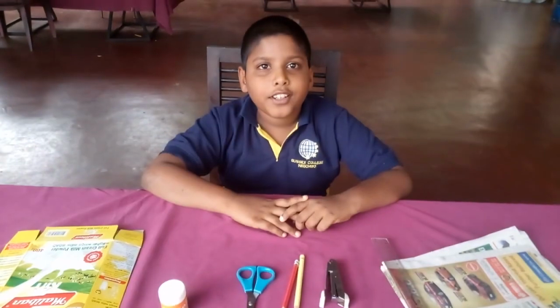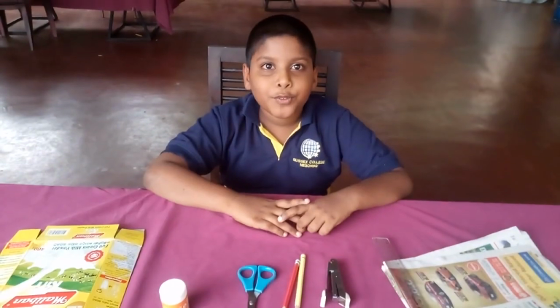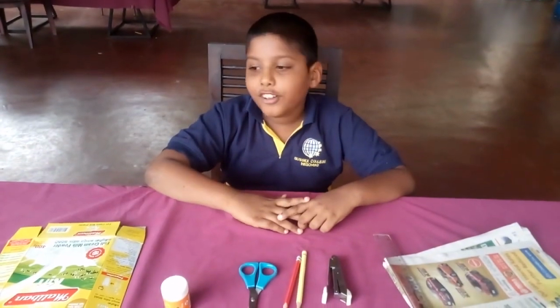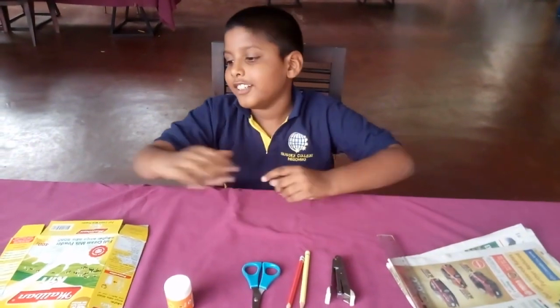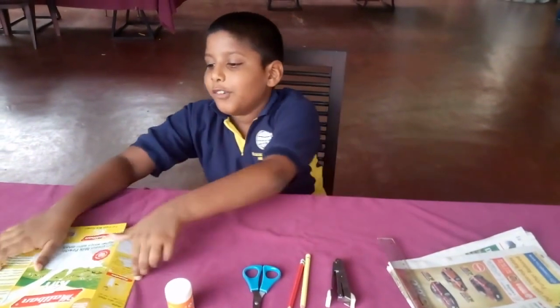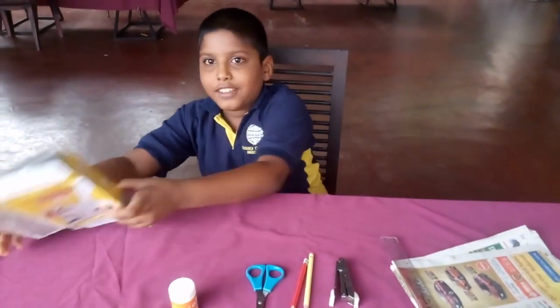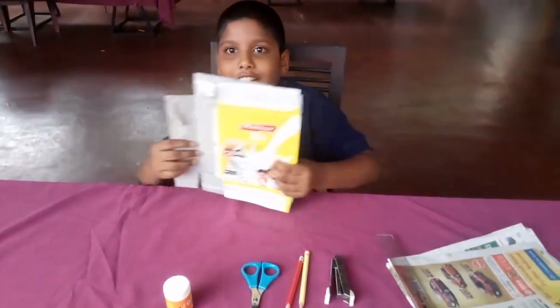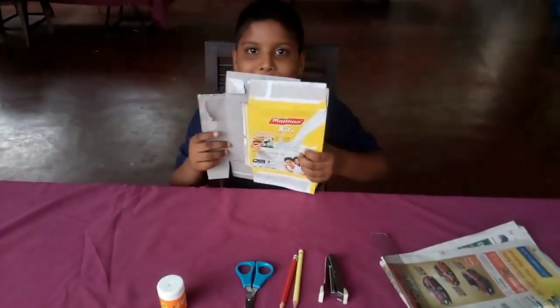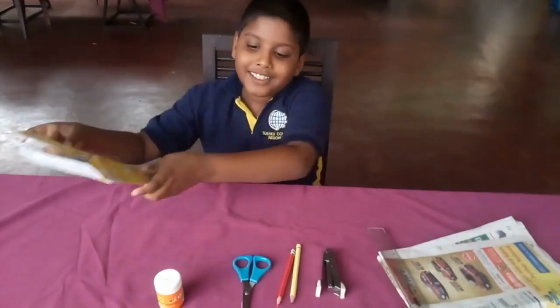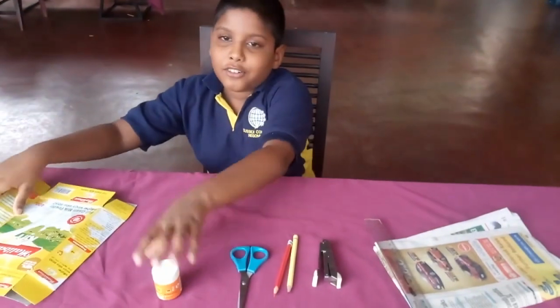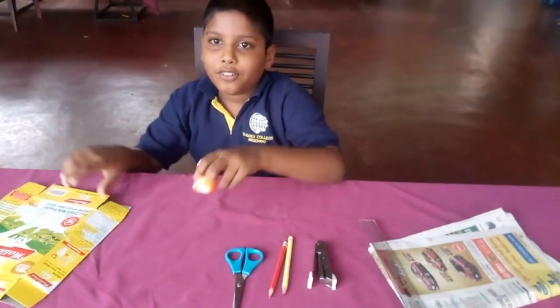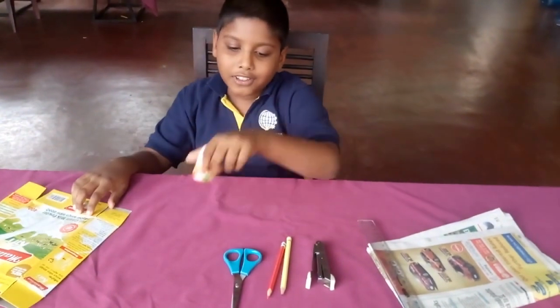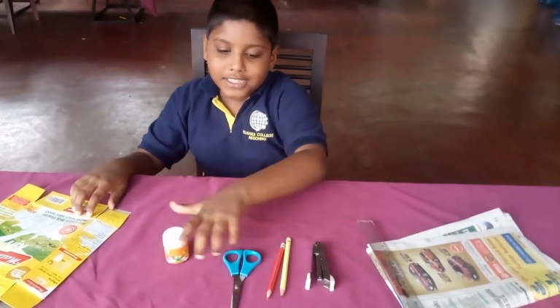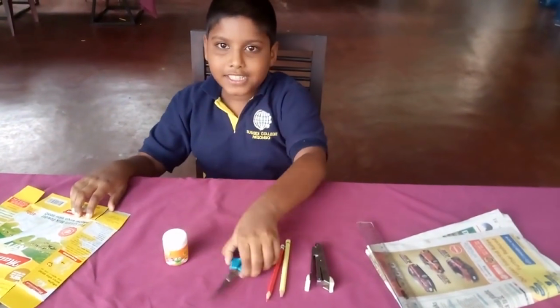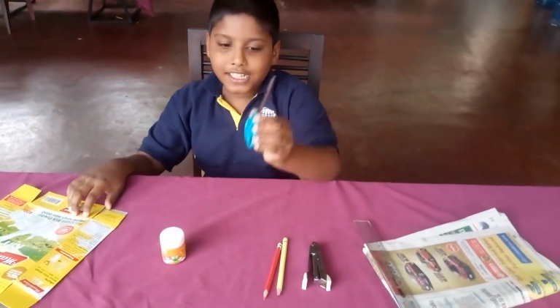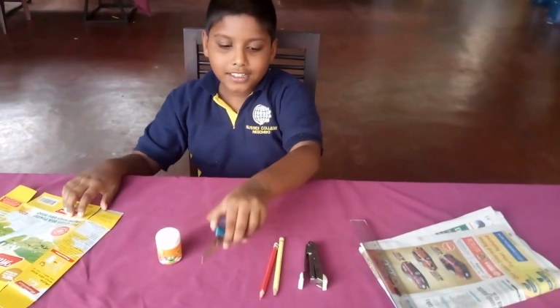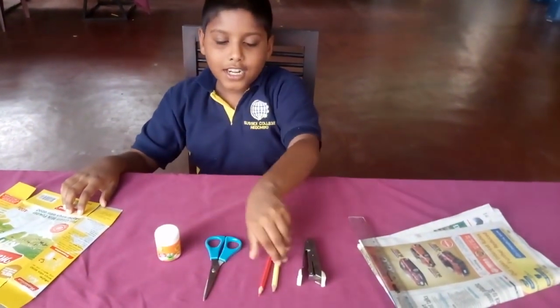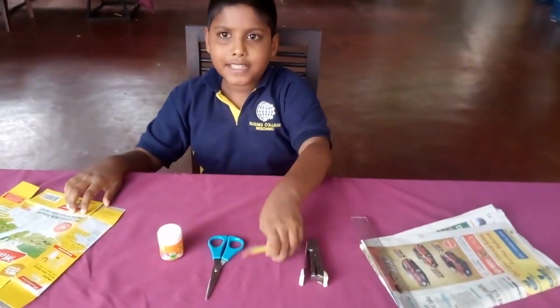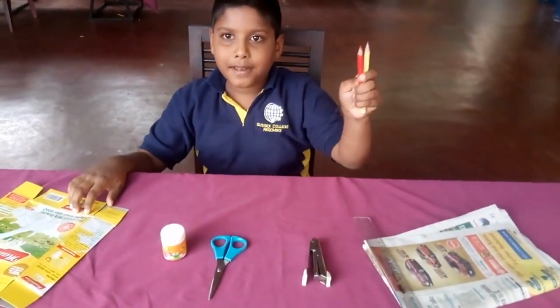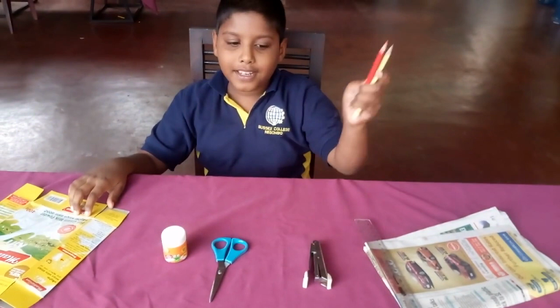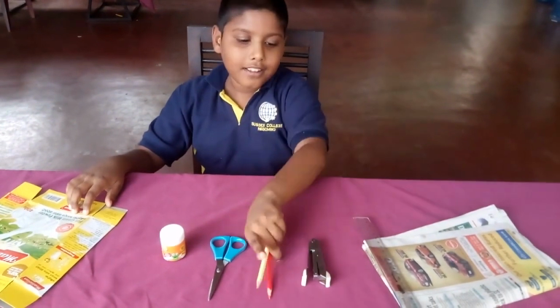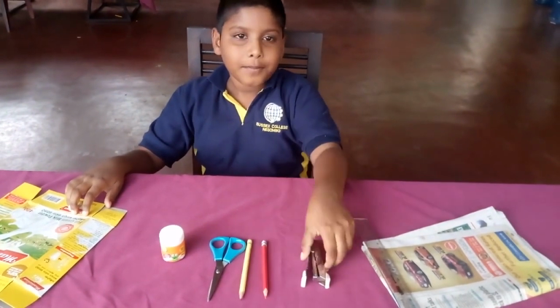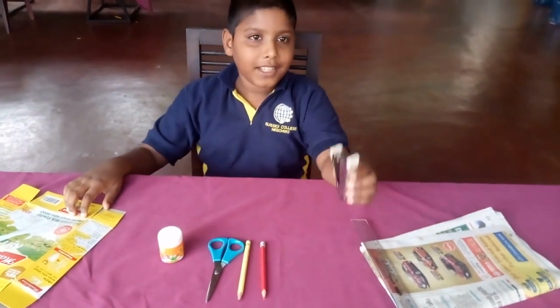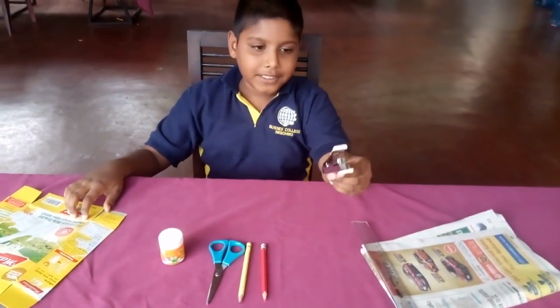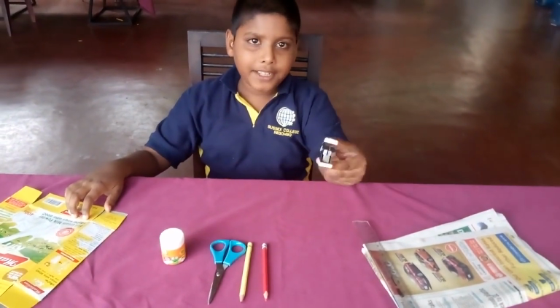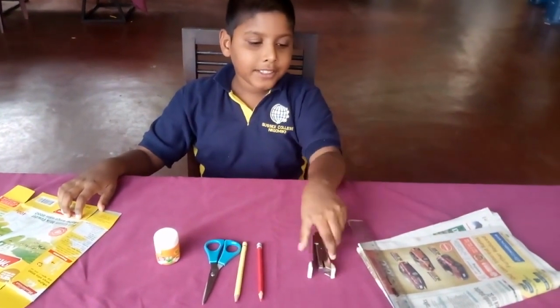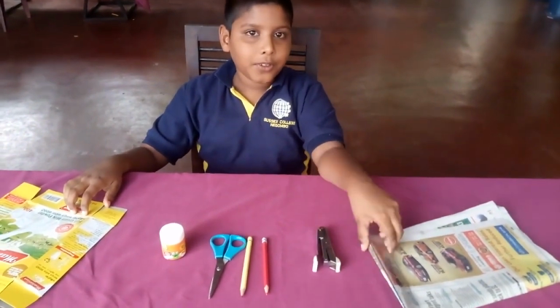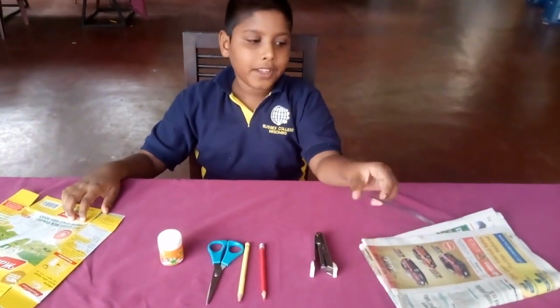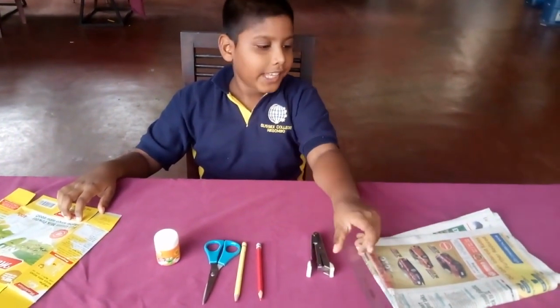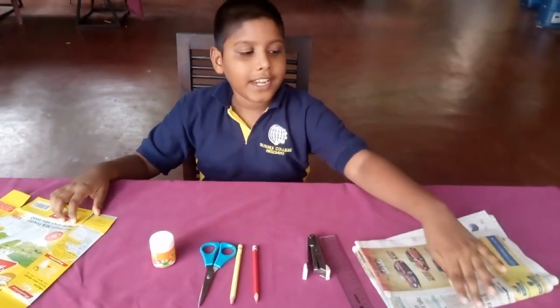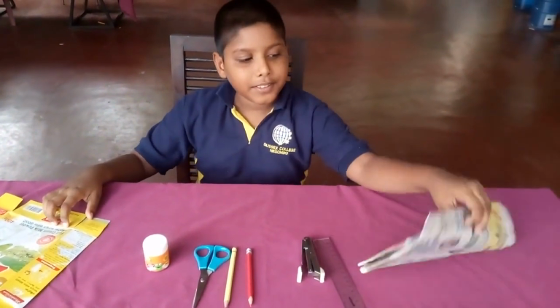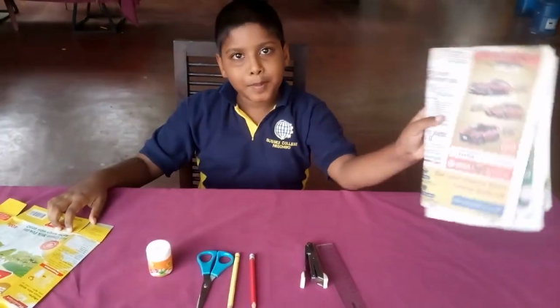For this we want basic cardboard, glue, scissor, pencil, stapler, roller and newspapers.